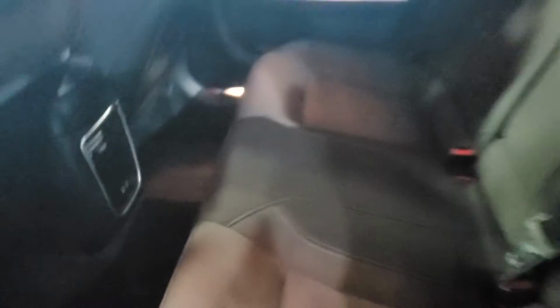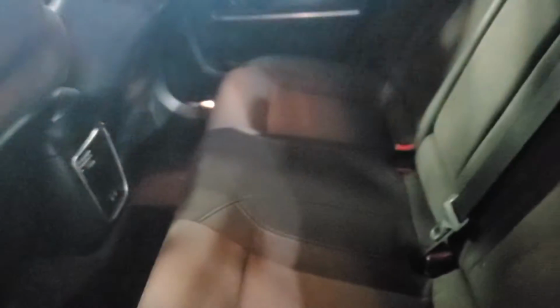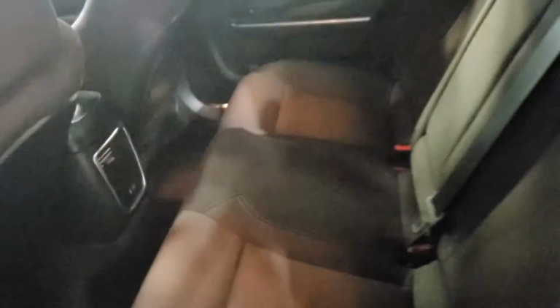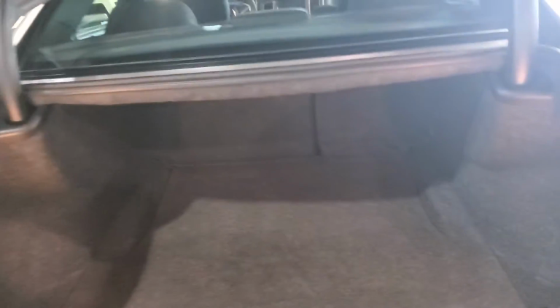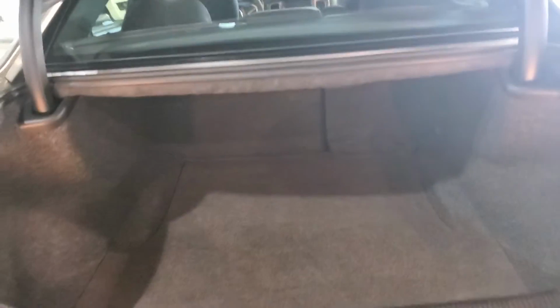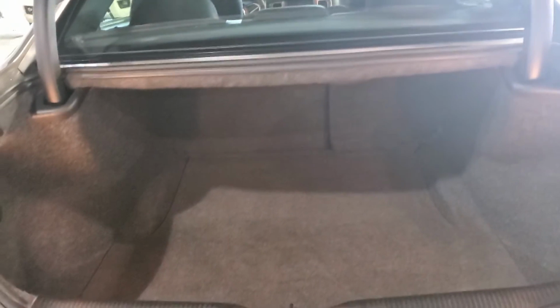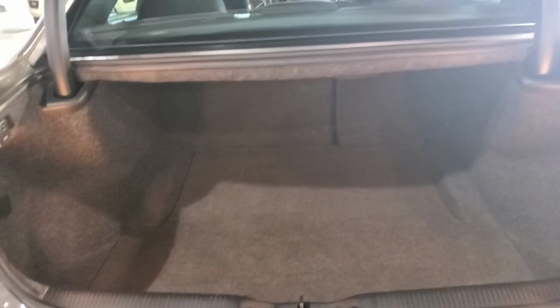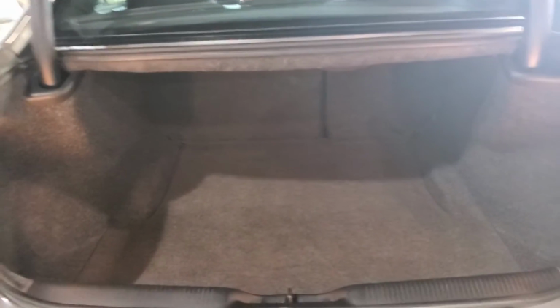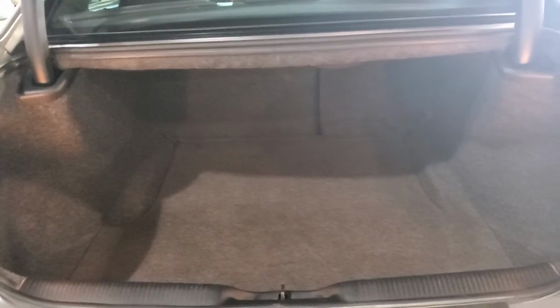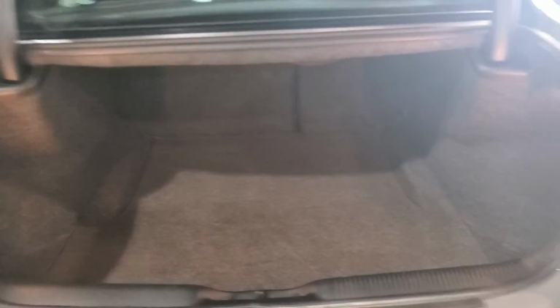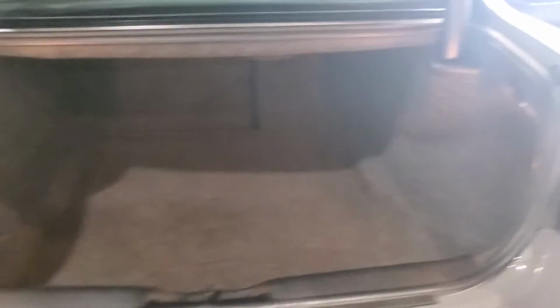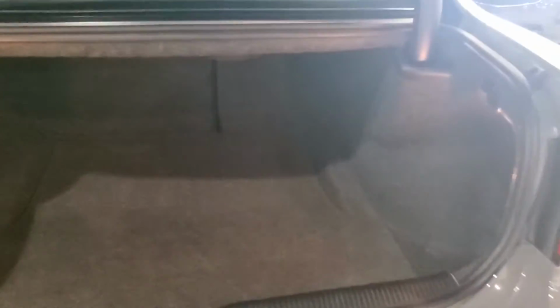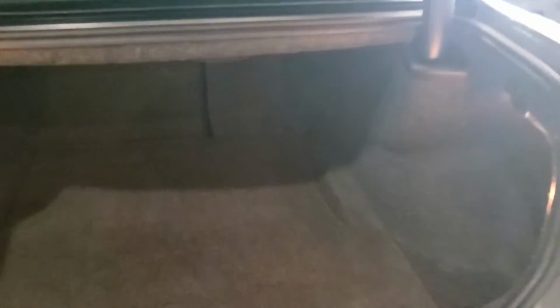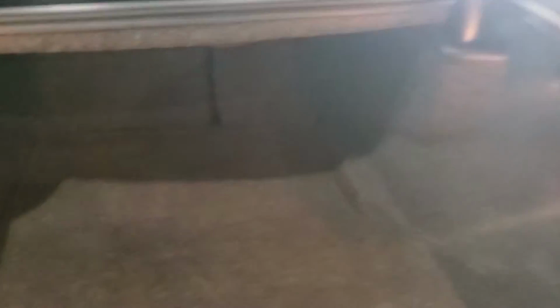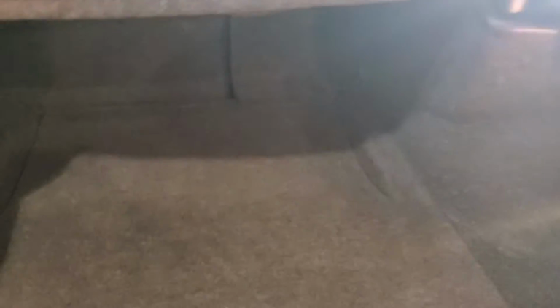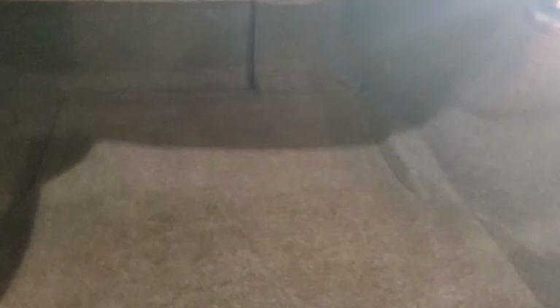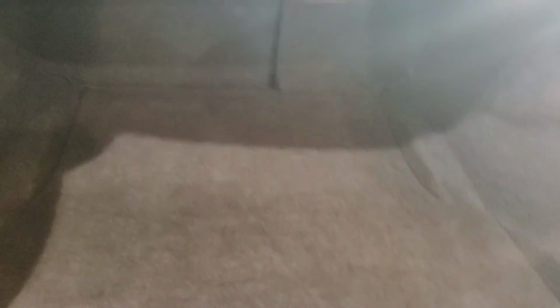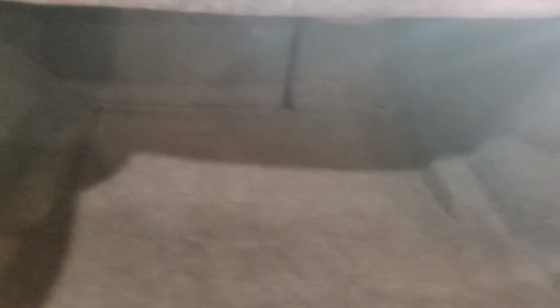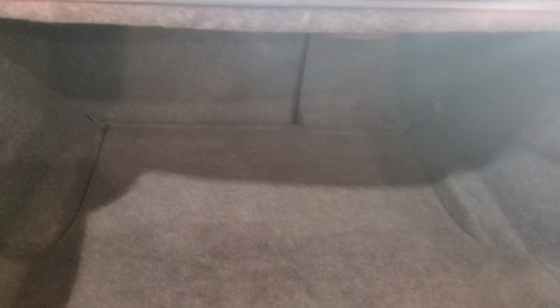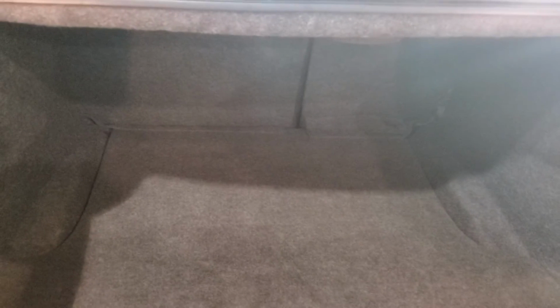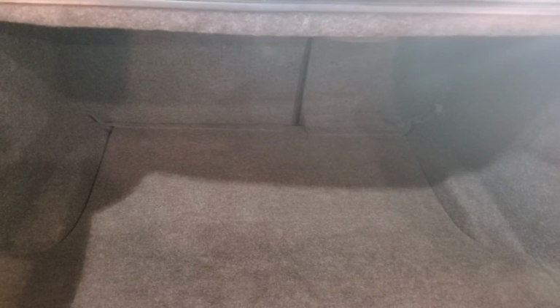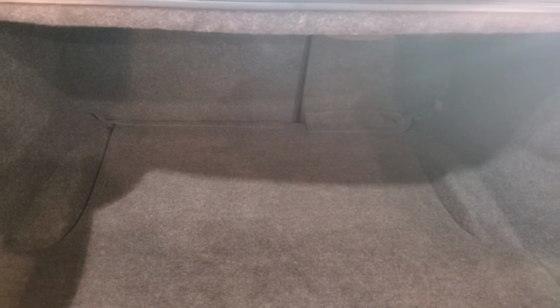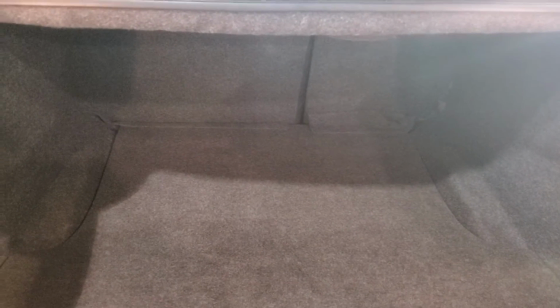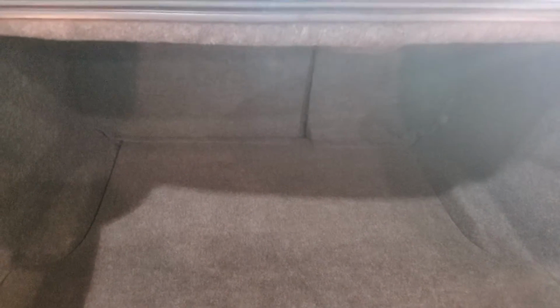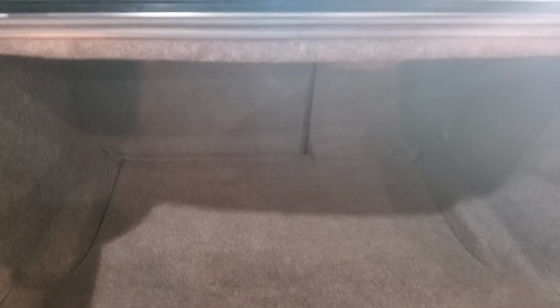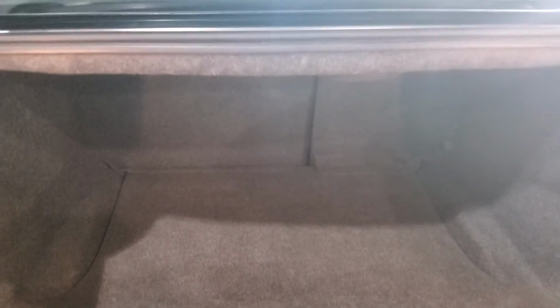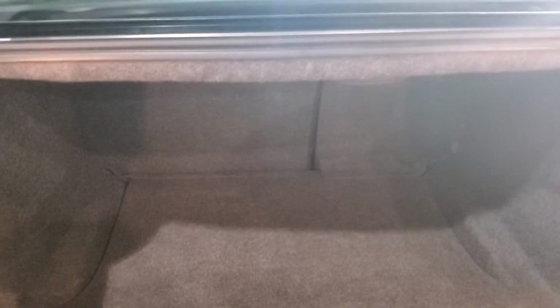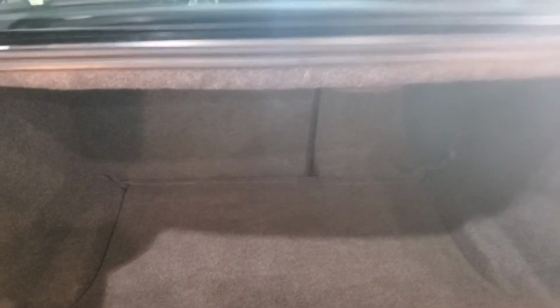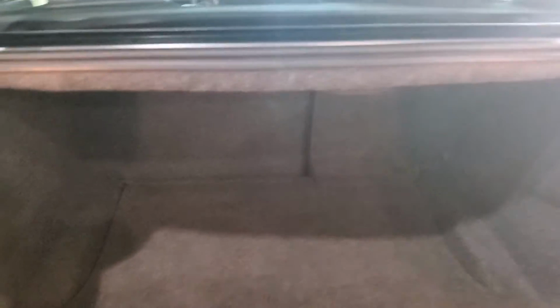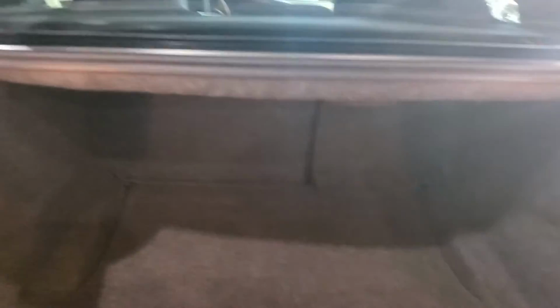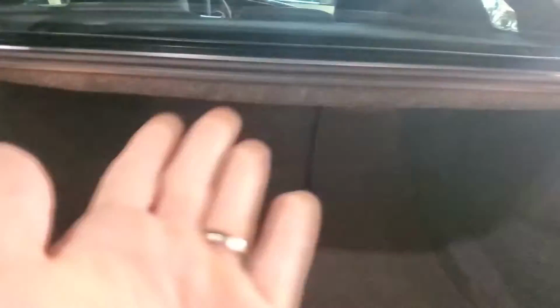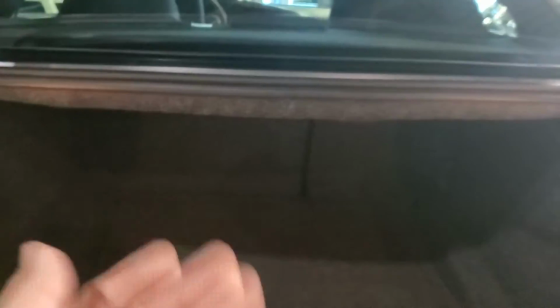Let's open up the trunk. It's absolutely massive on this car. It does have a 60-40 split, so if you have any larger objects they'll fit just nicely. The seats fold flat.